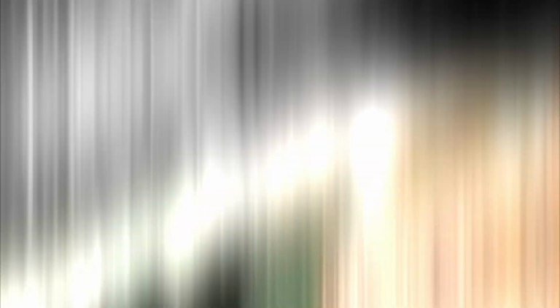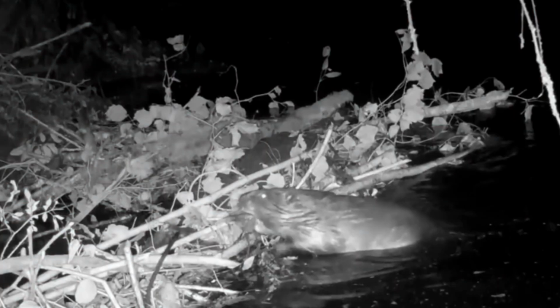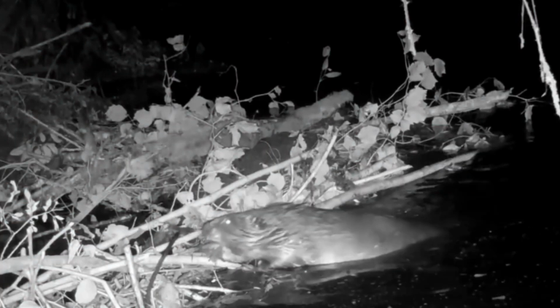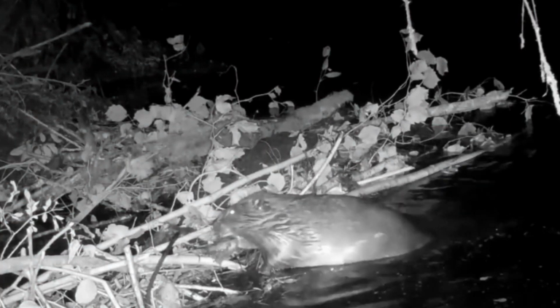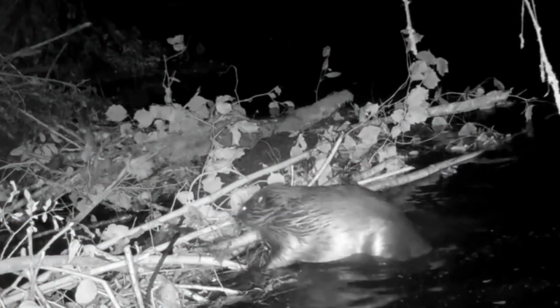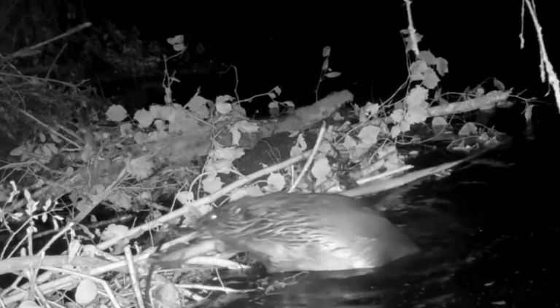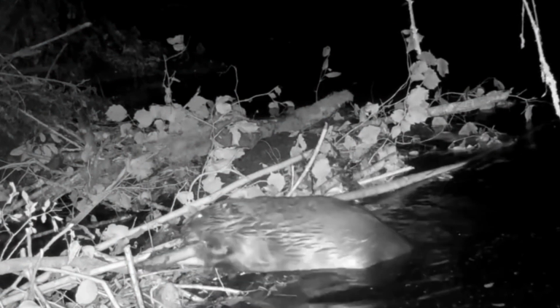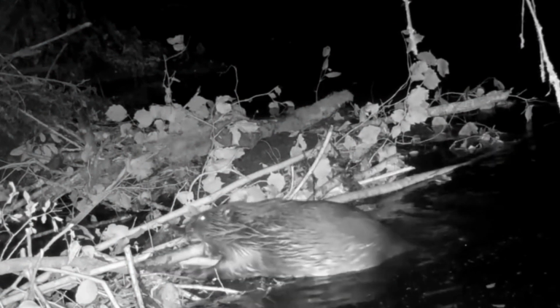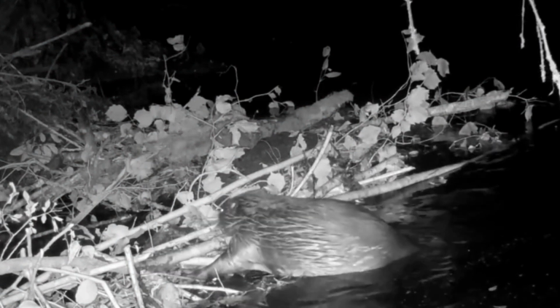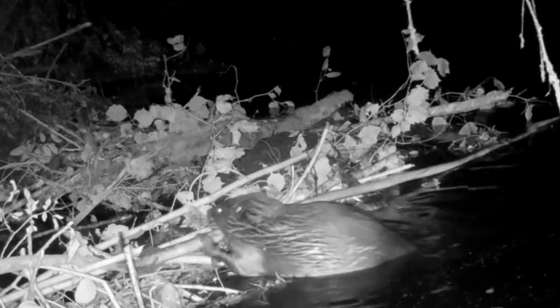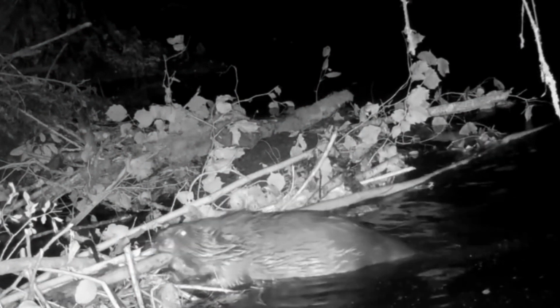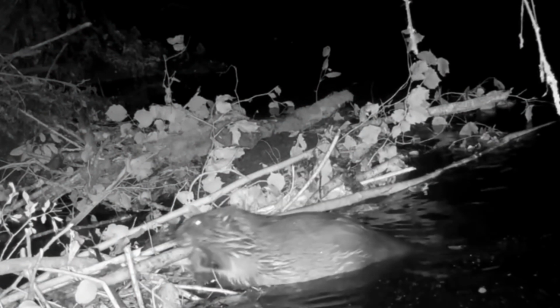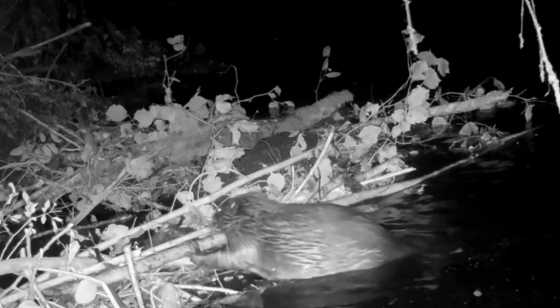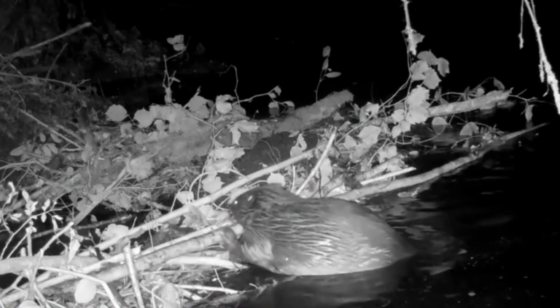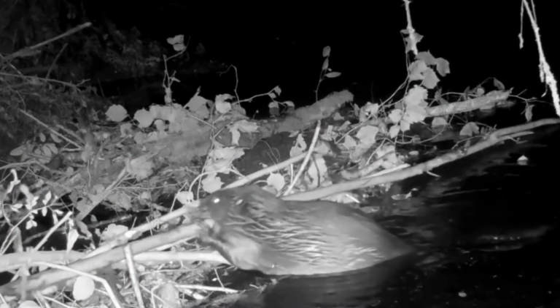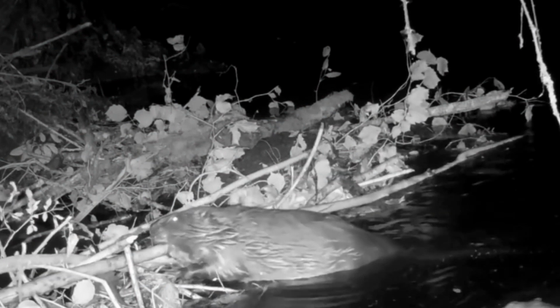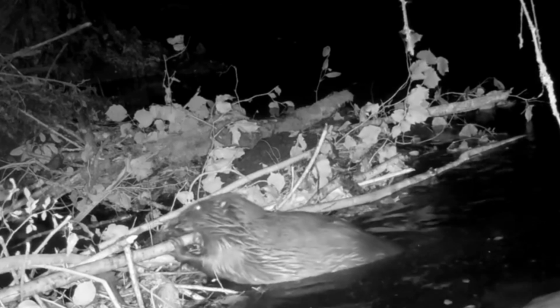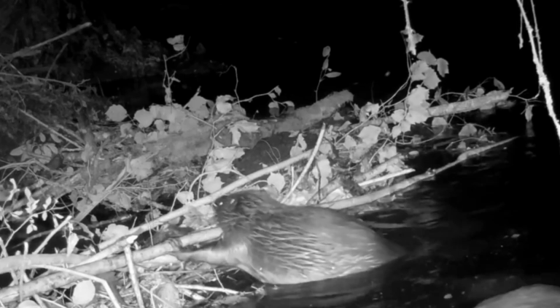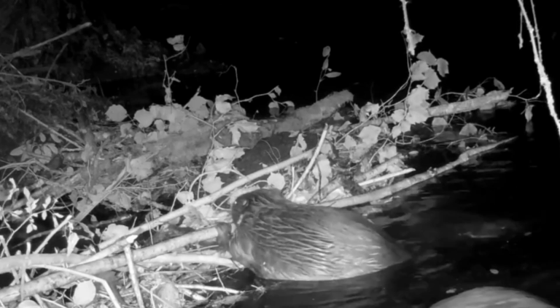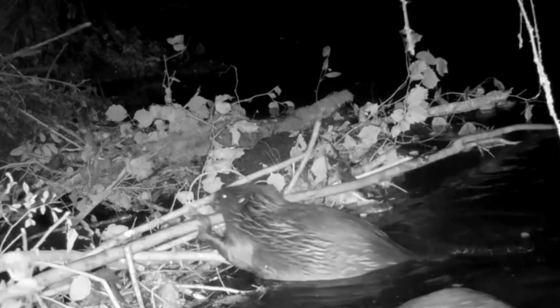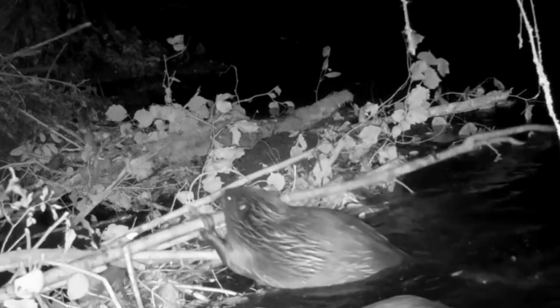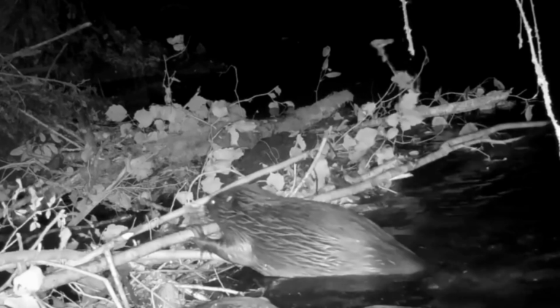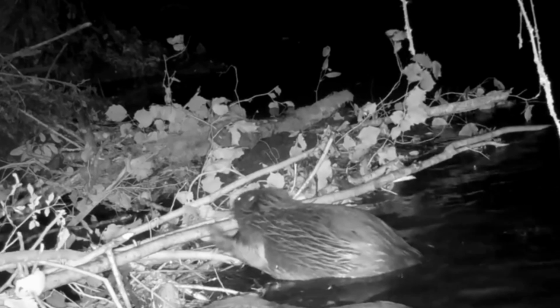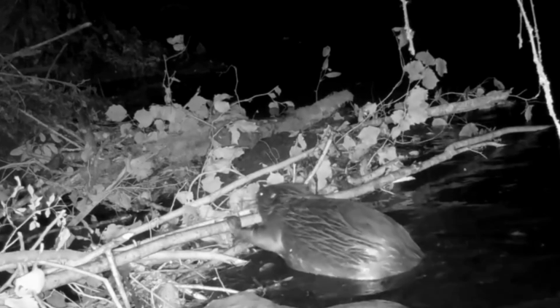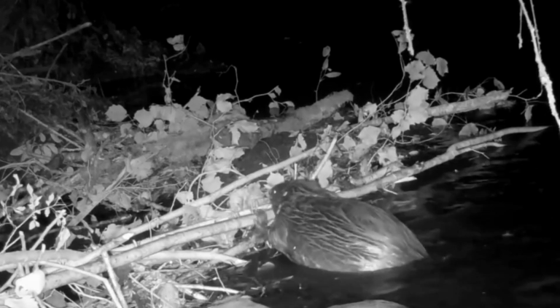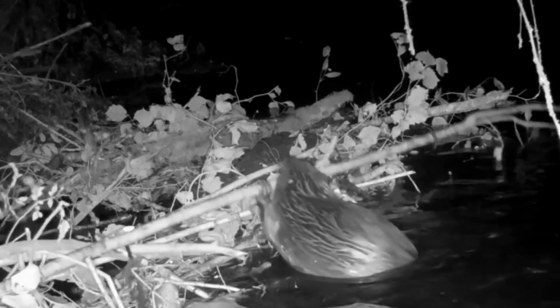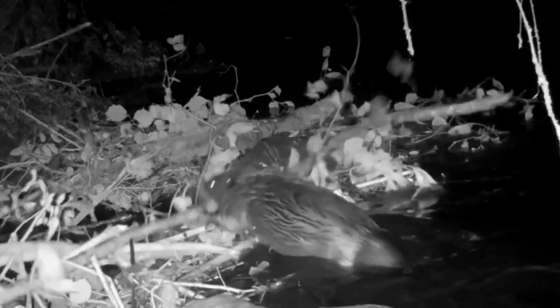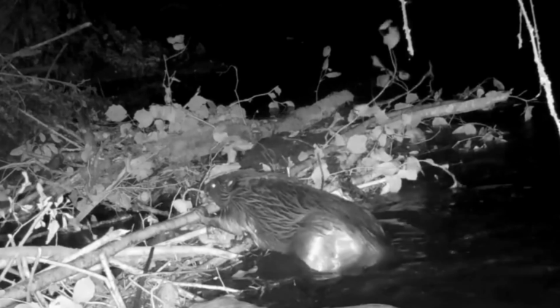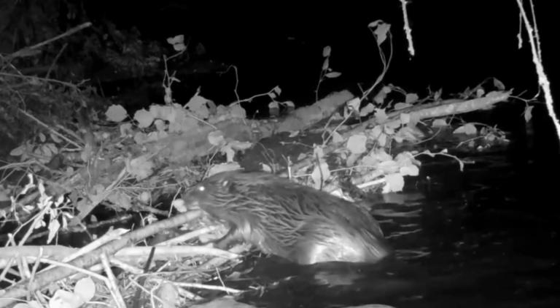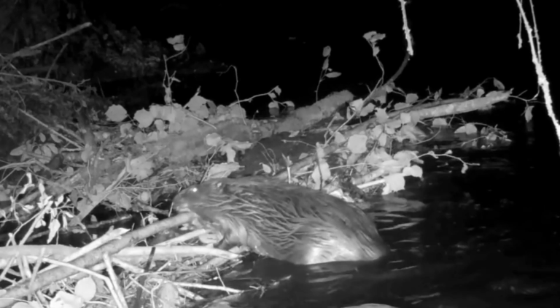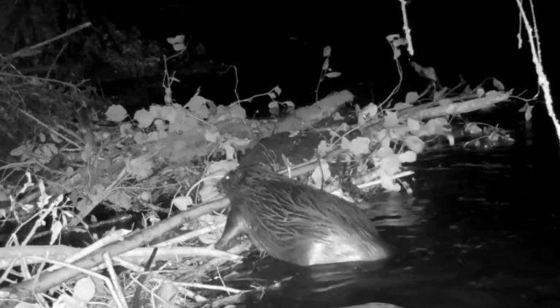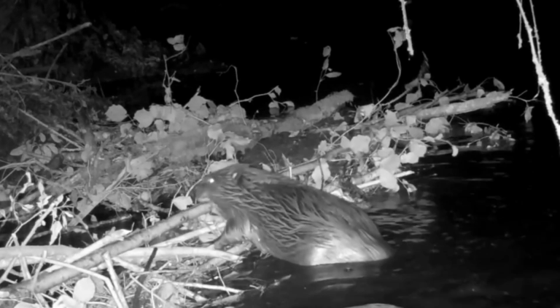In conclusion, beaver dams are one of nature's miracles, inspiring us to understand the importance of every living thing in the ecosystem and our interconnectedness. Therefore, protecting beavers and the dams they make is vital to preserving the richness and health of our natural world.